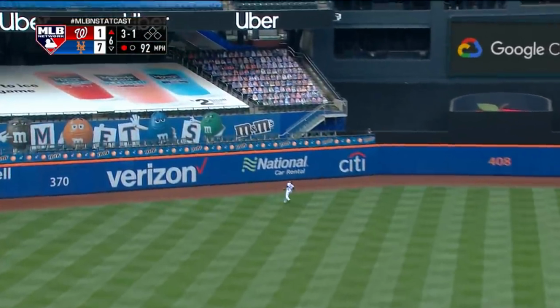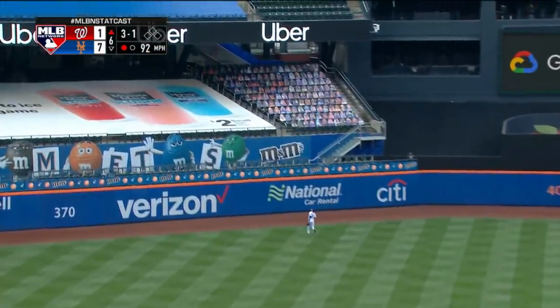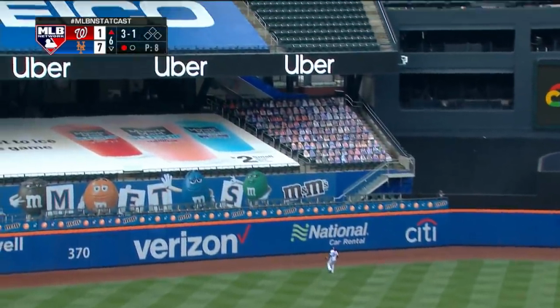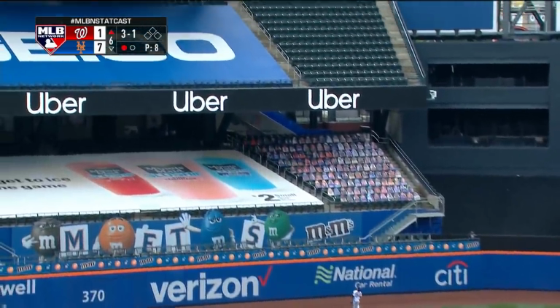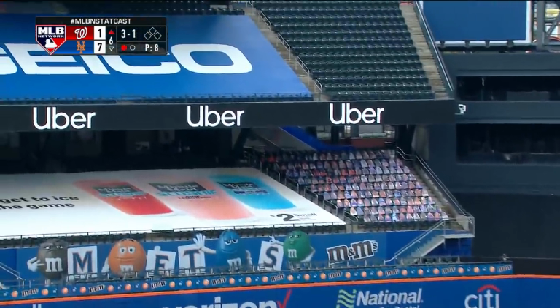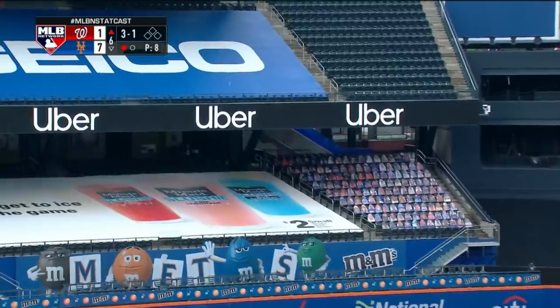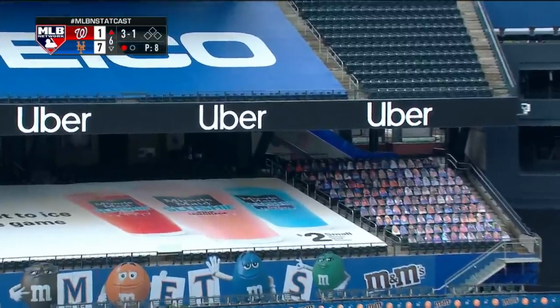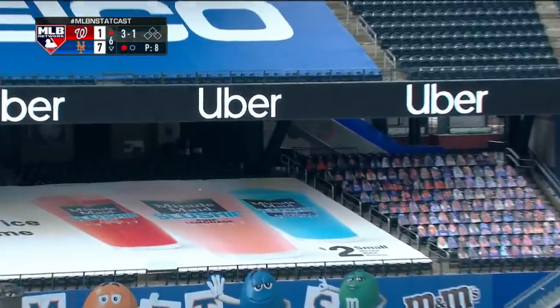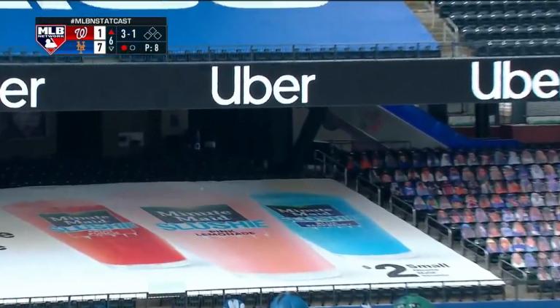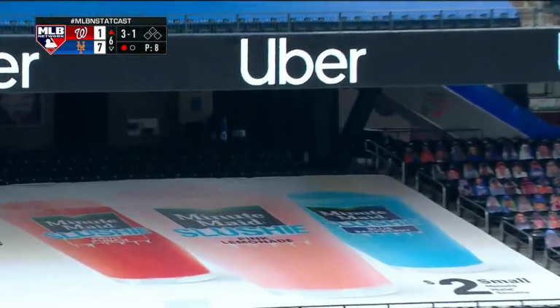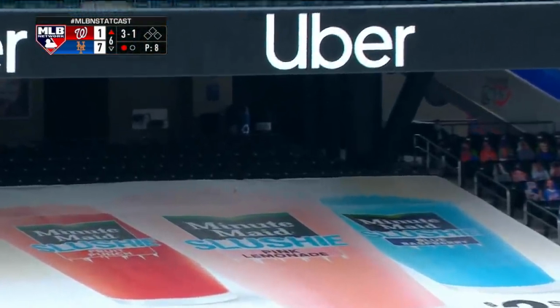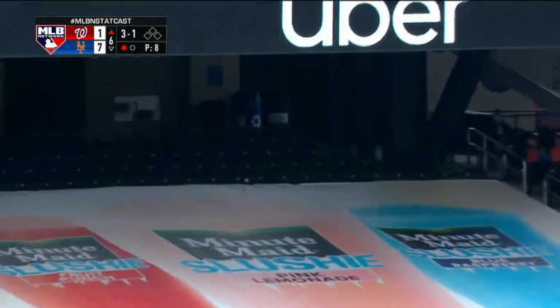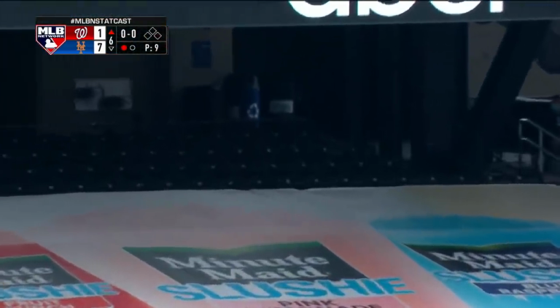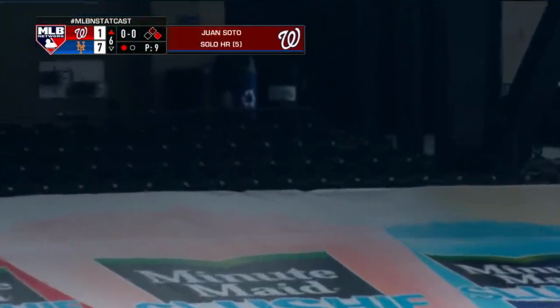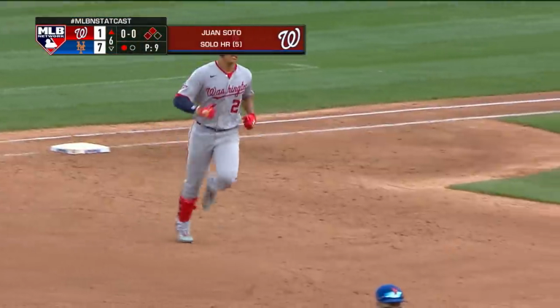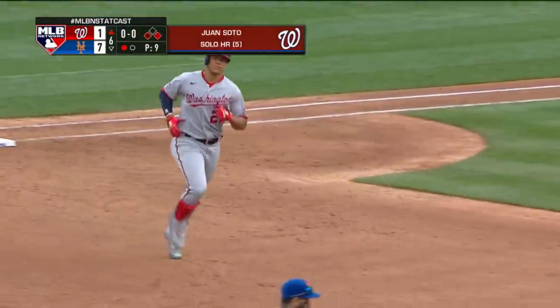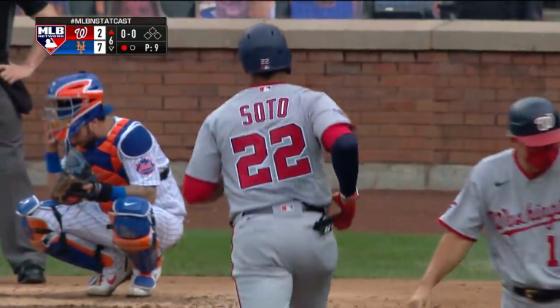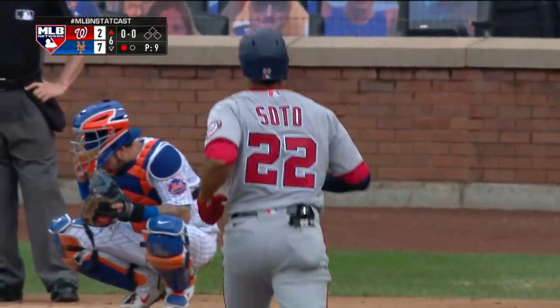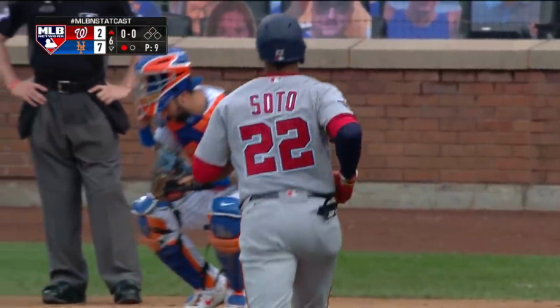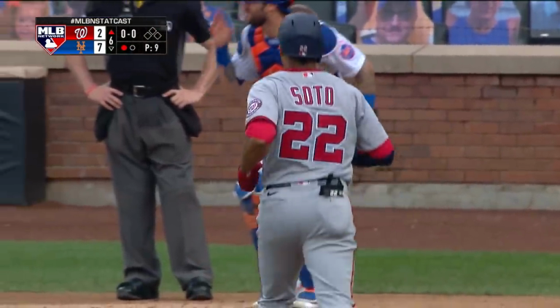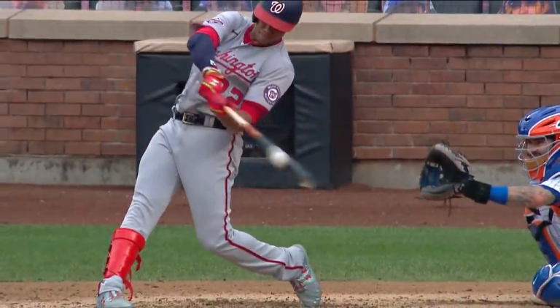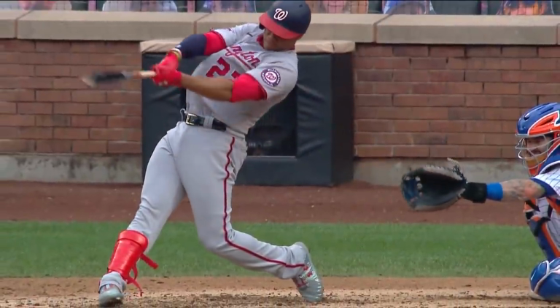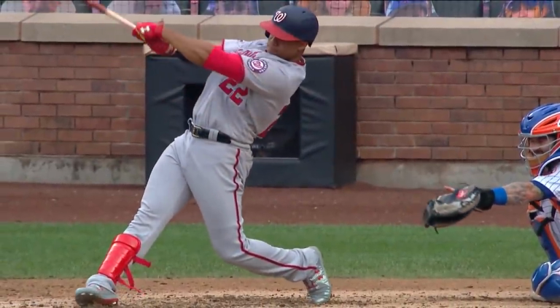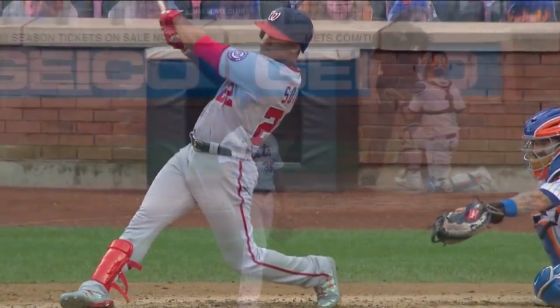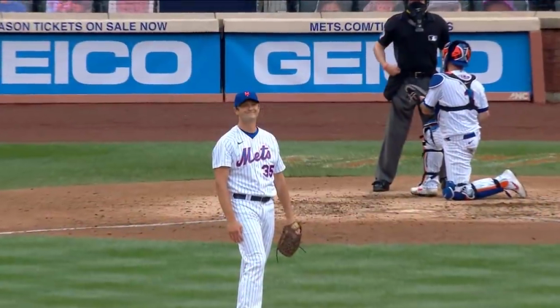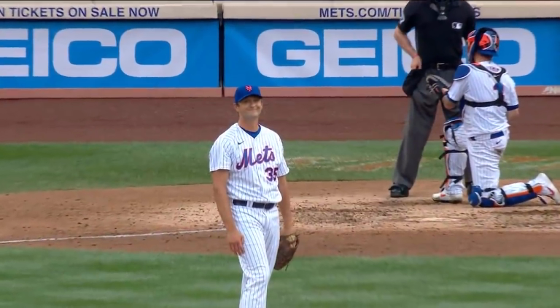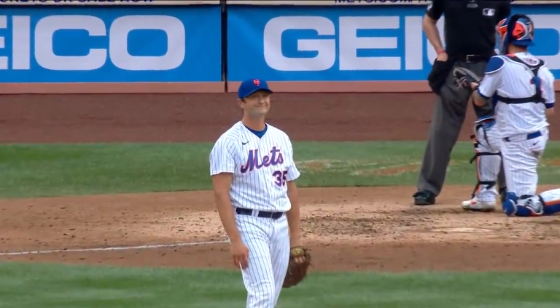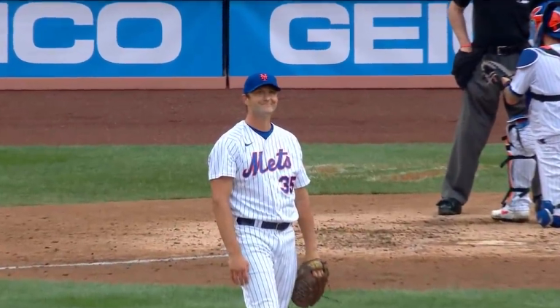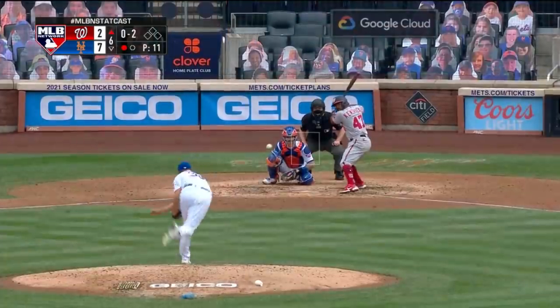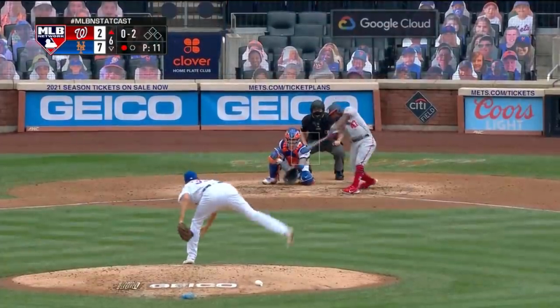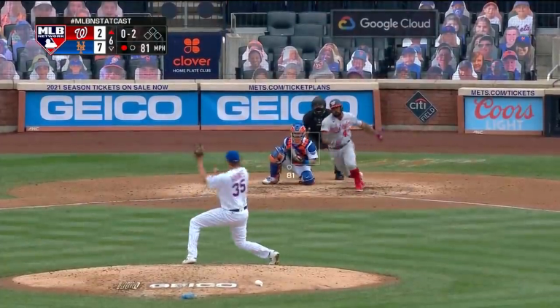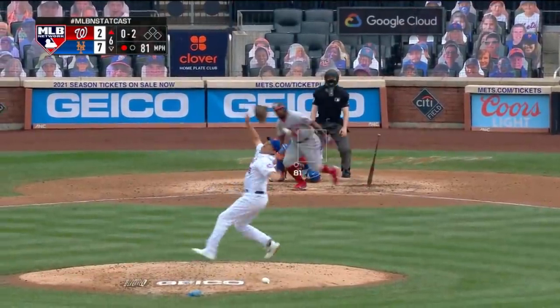Lifted into center and lifted out of the park — Juan Soto home run, 435 feet. Inside out — Juan Soto continues to crush the ball.